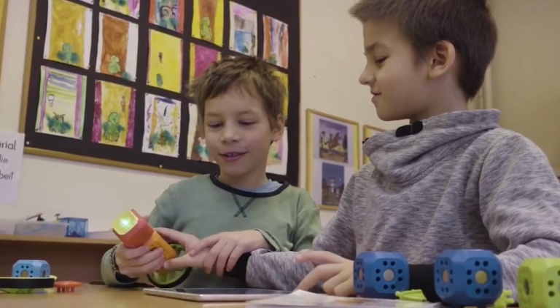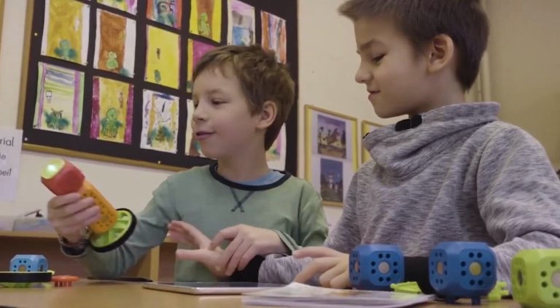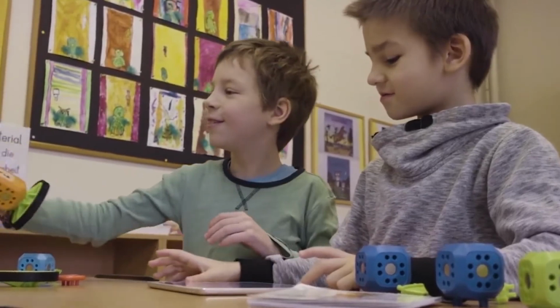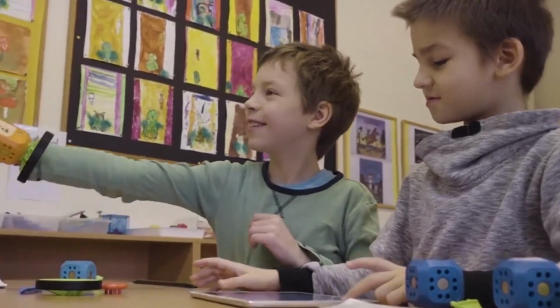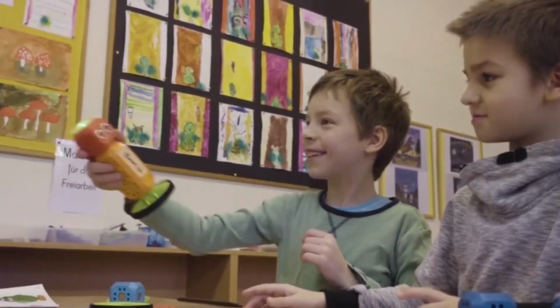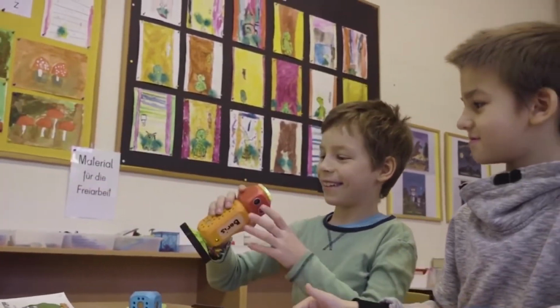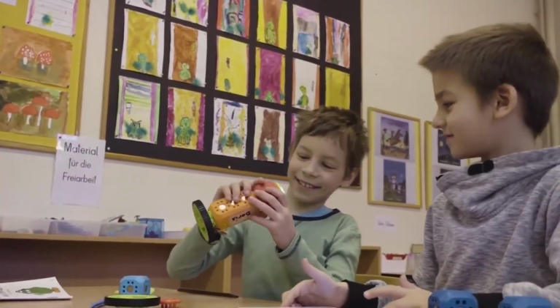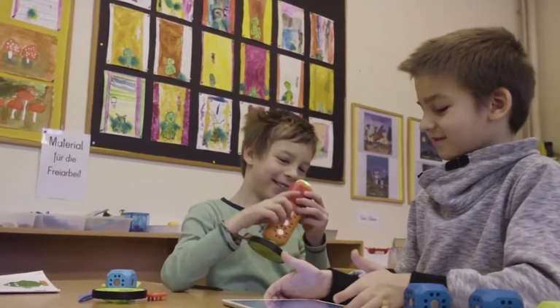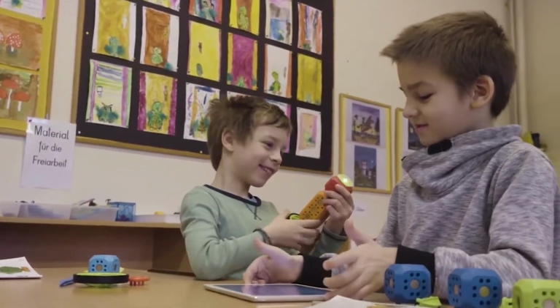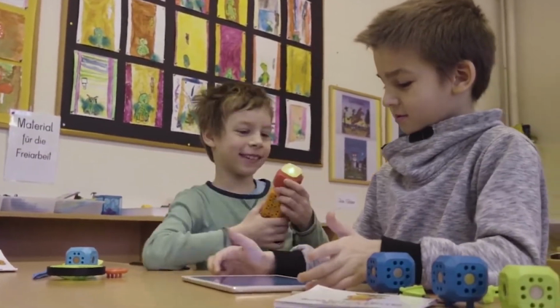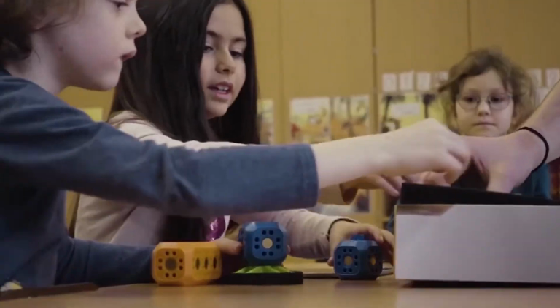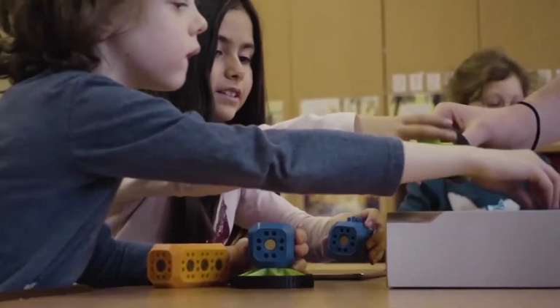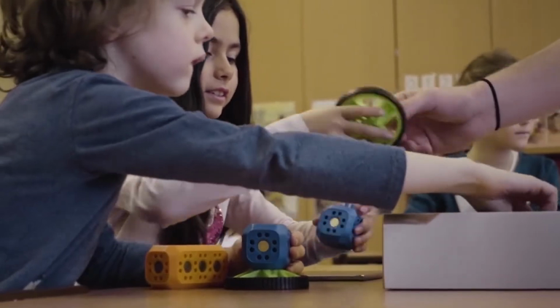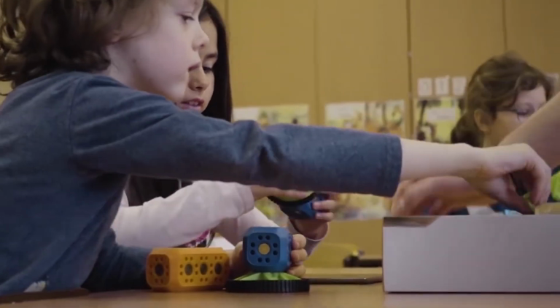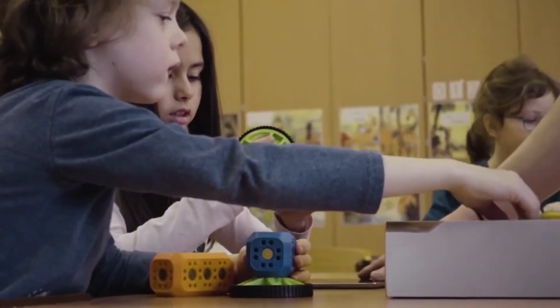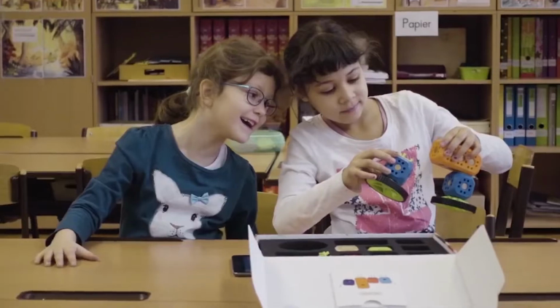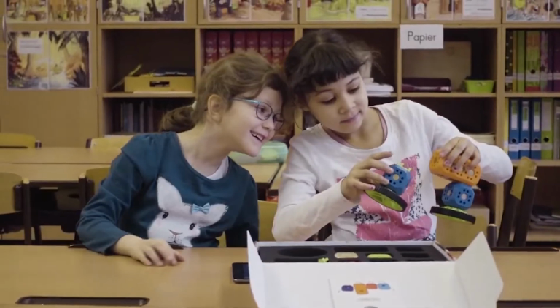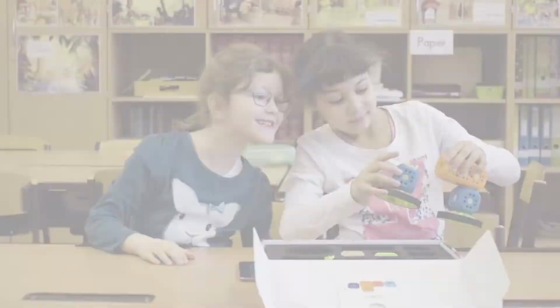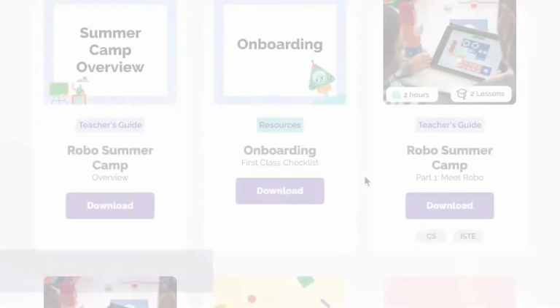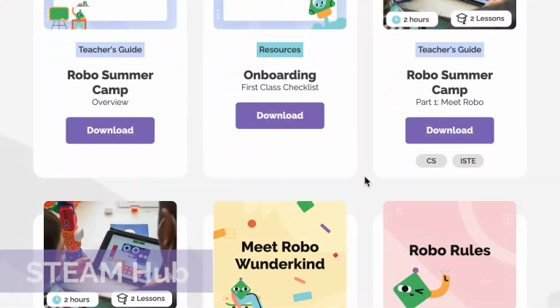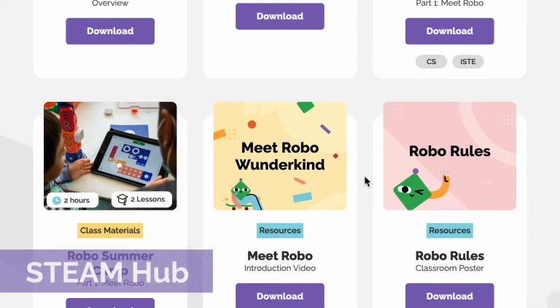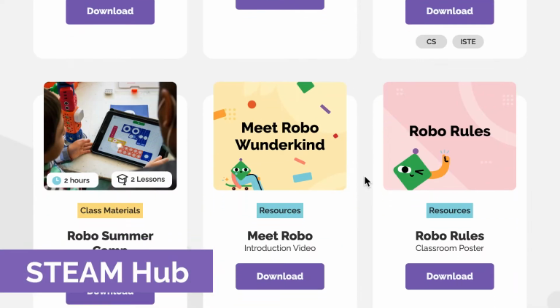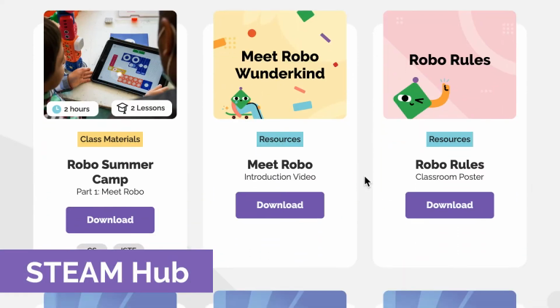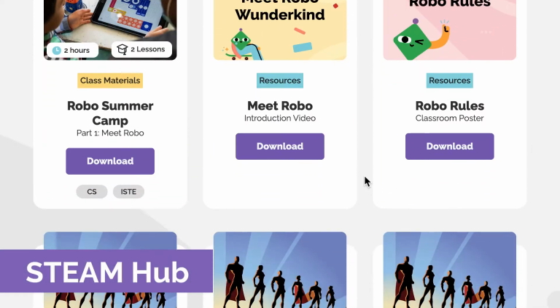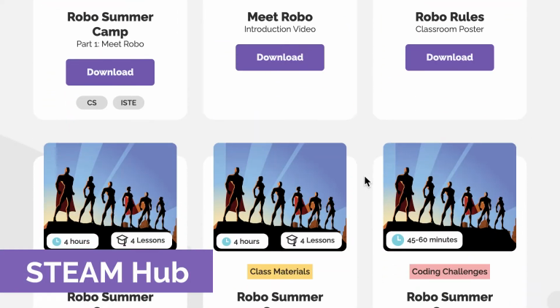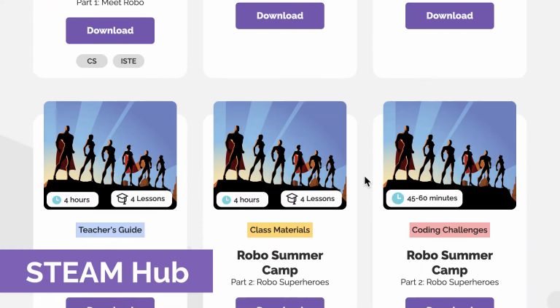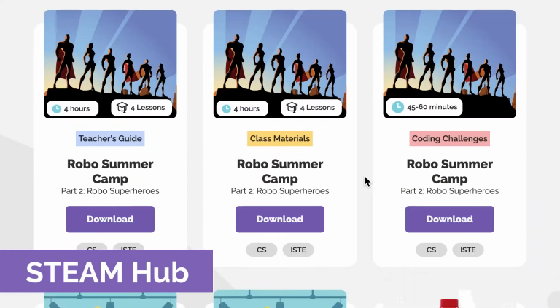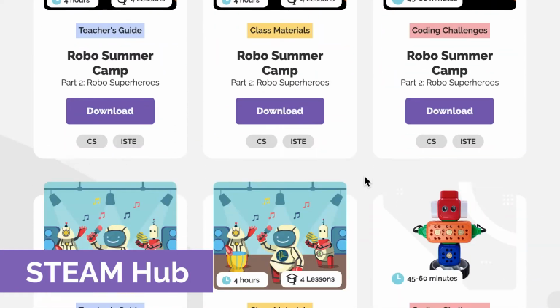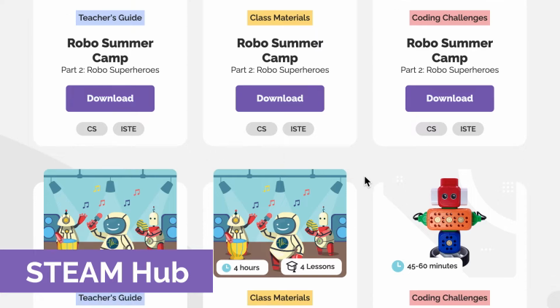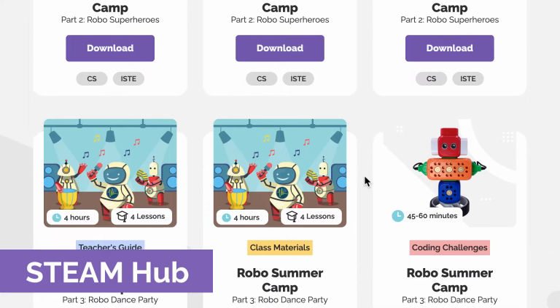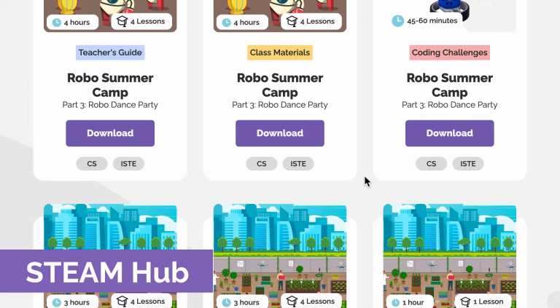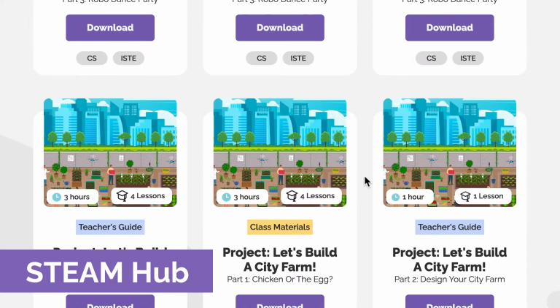That's why it was so exciting when the company's largest district customer in North Carolina decided to co-develop the STEAM hub they want for their elementary discovery core.